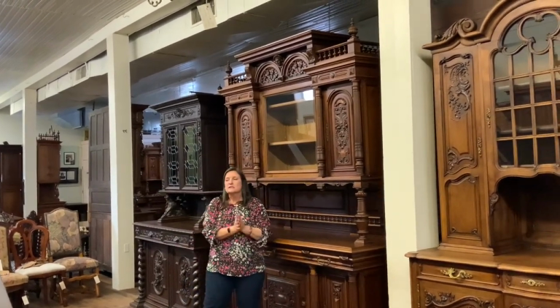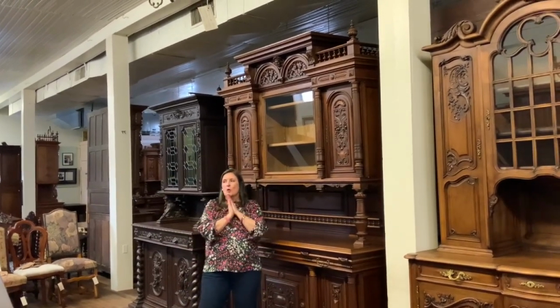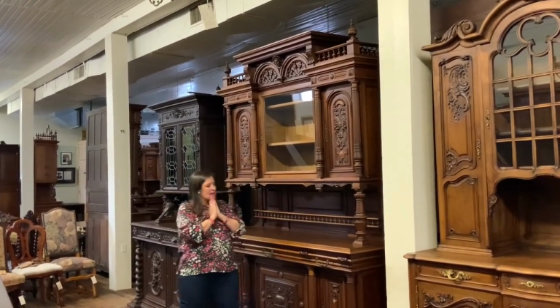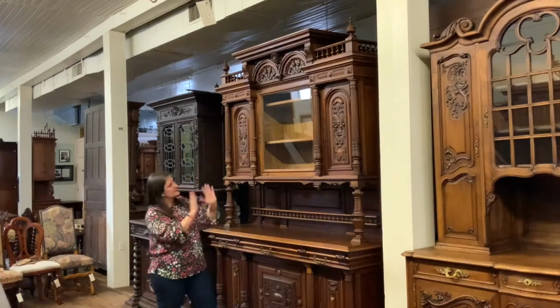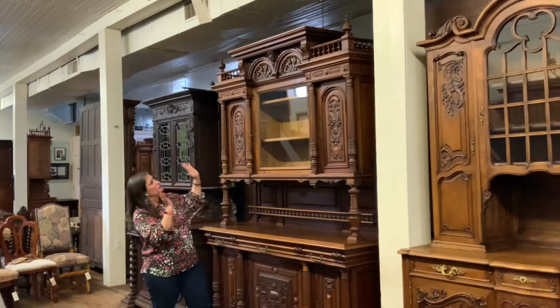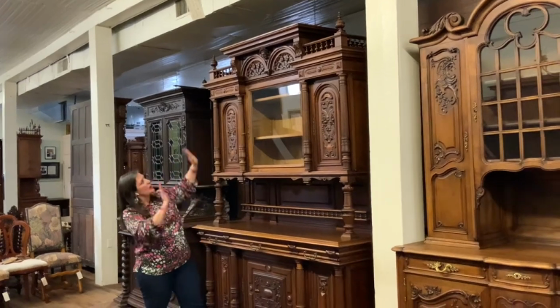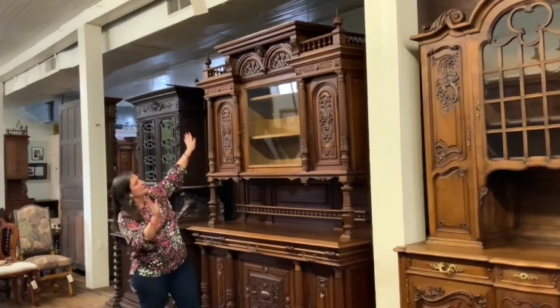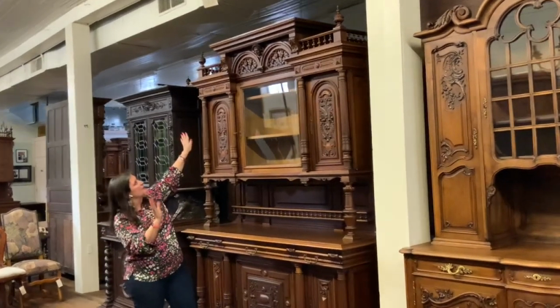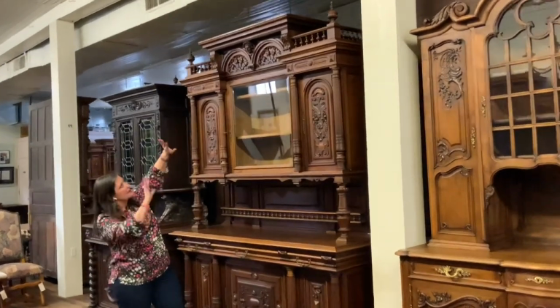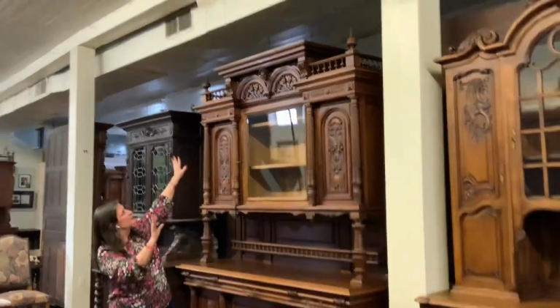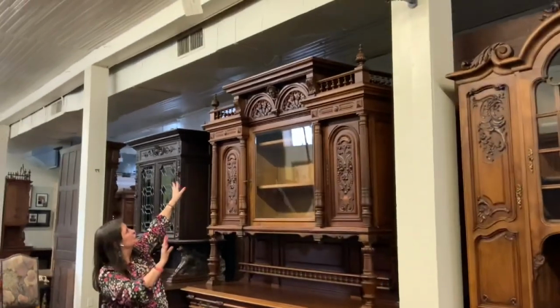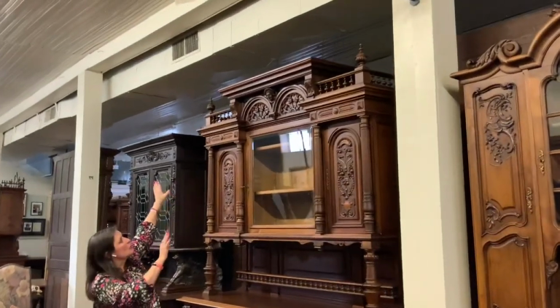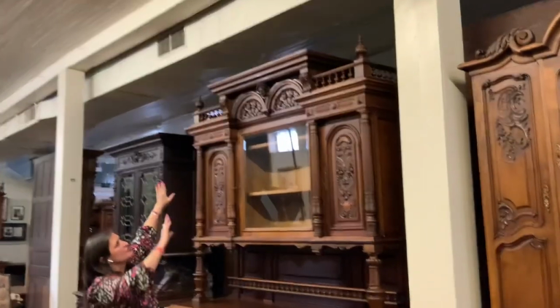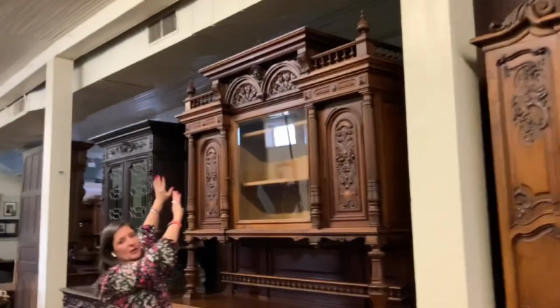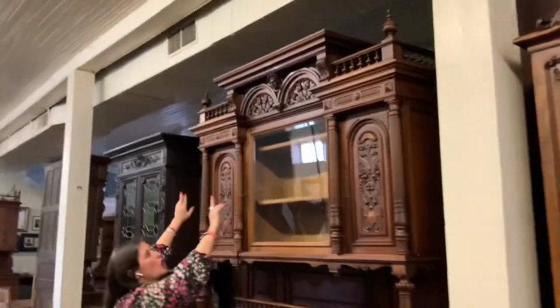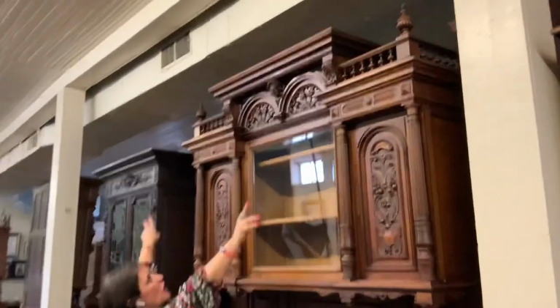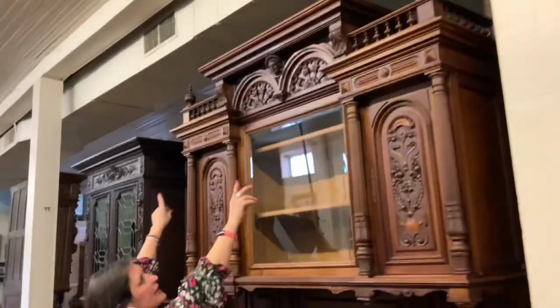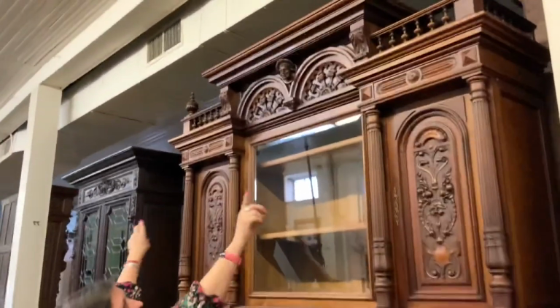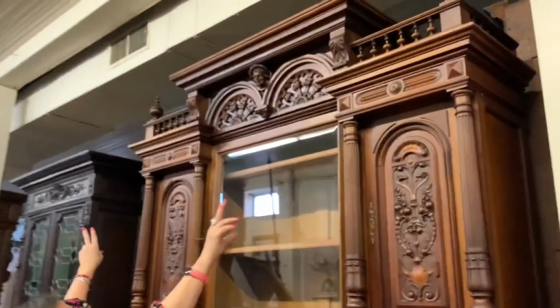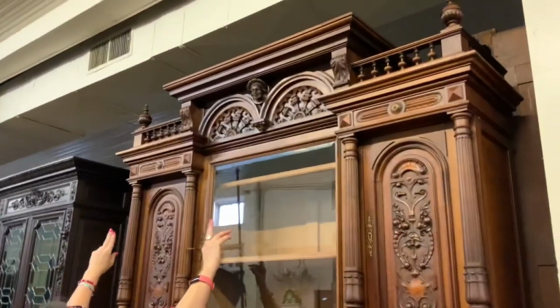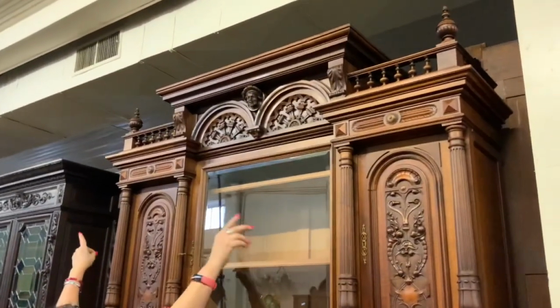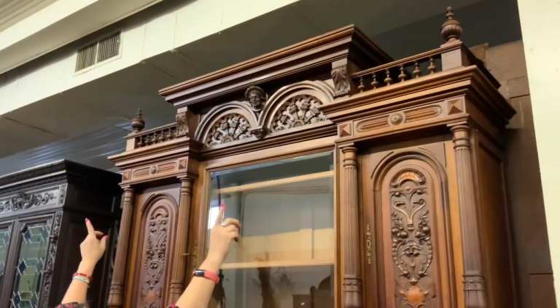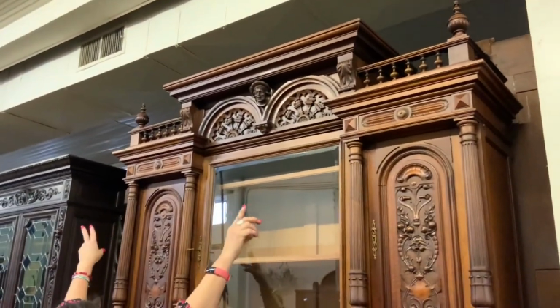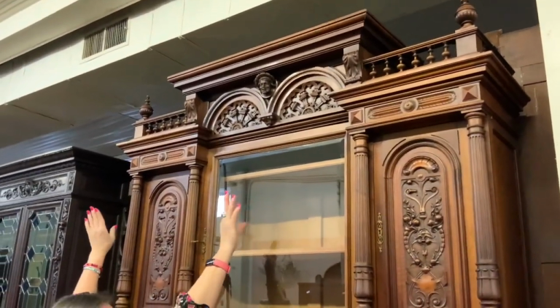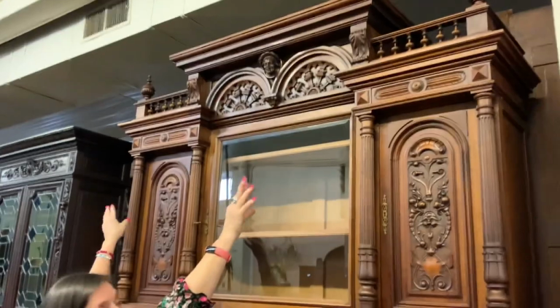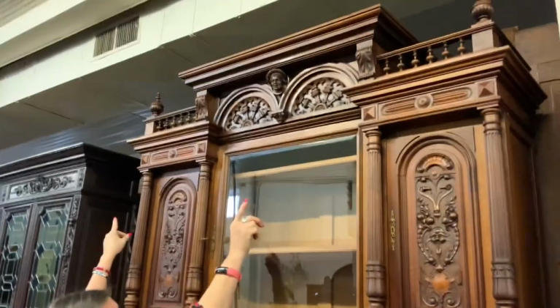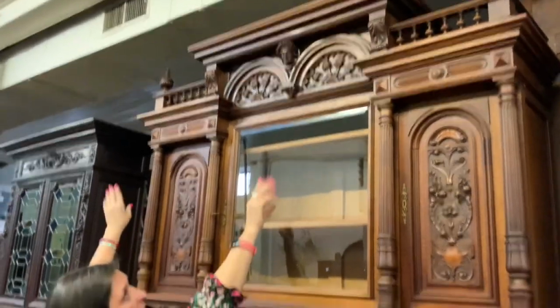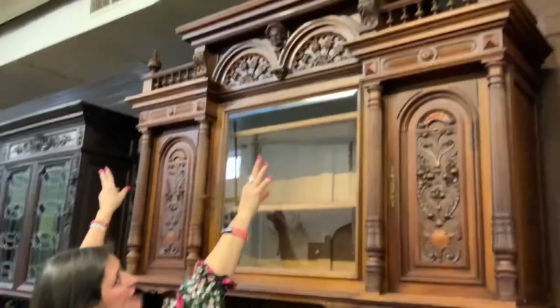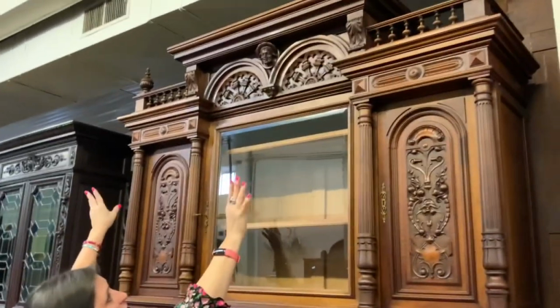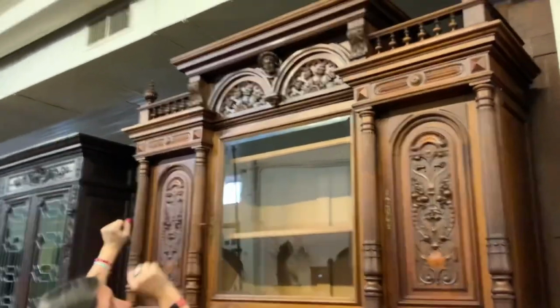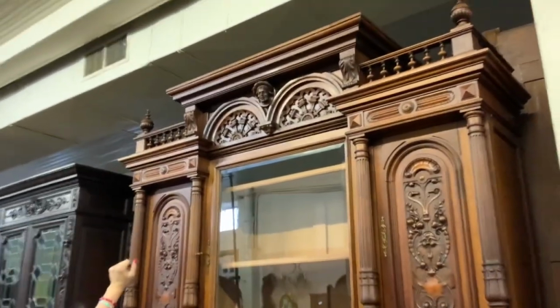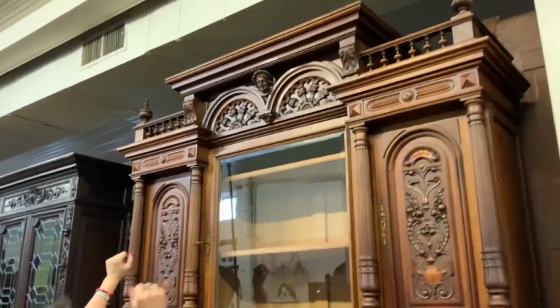Let's start up at the top because that is a little bit unusual. We have this carved colonnade across the top of little spindles, and we do have those decorative spindles all the way up at the top. They're a little different from some that we see.